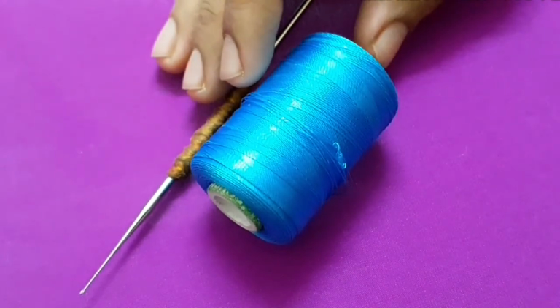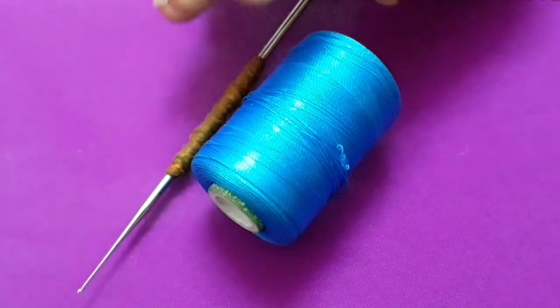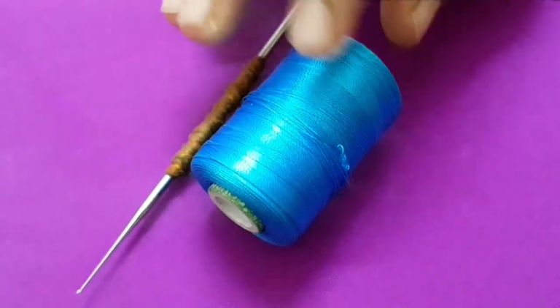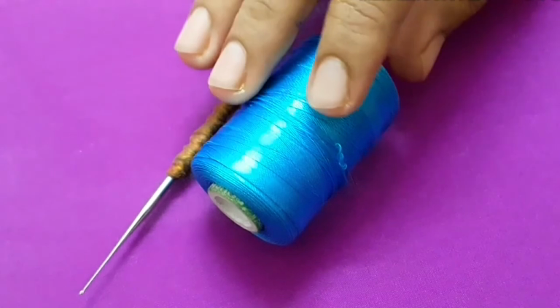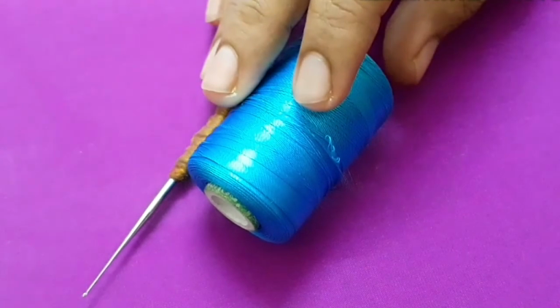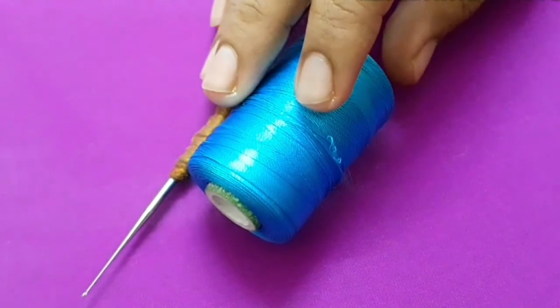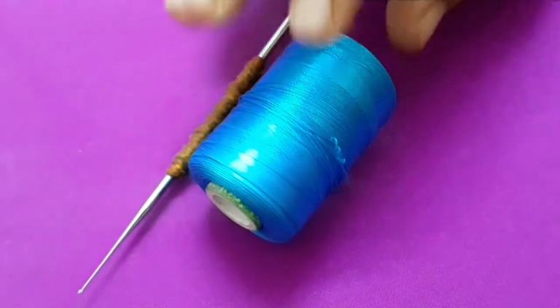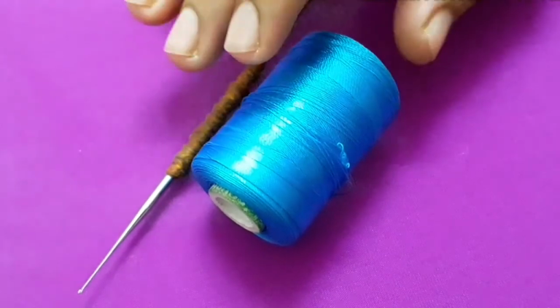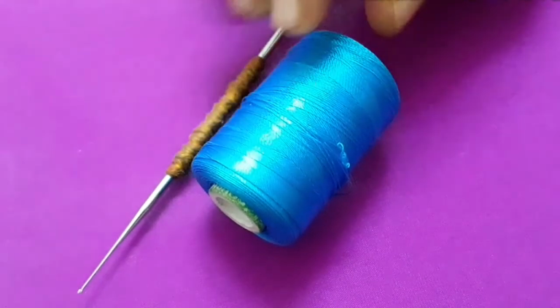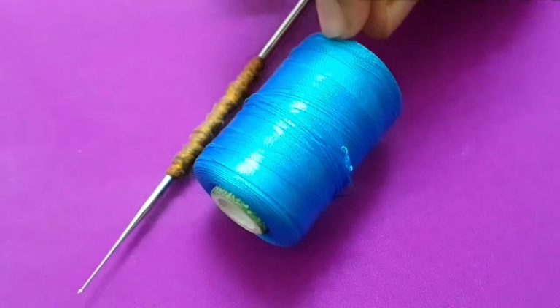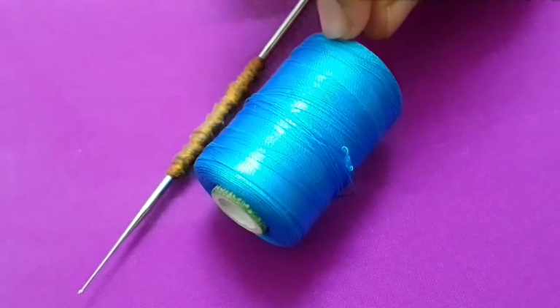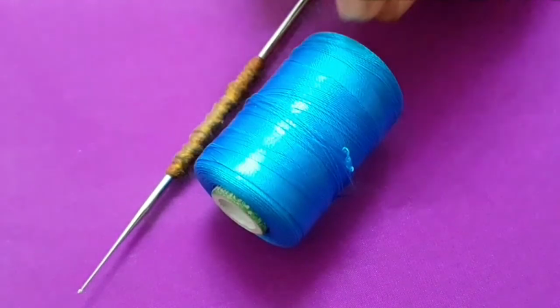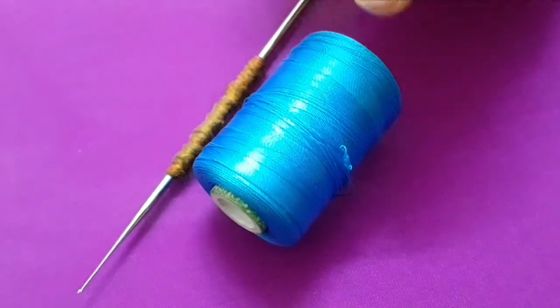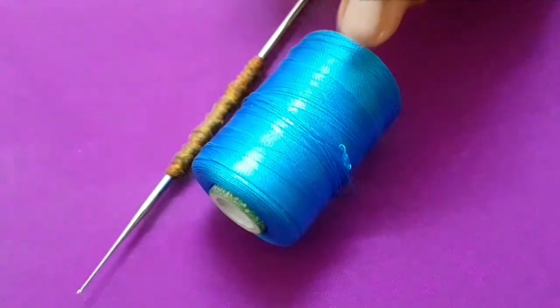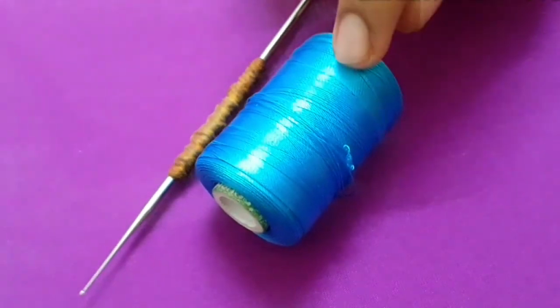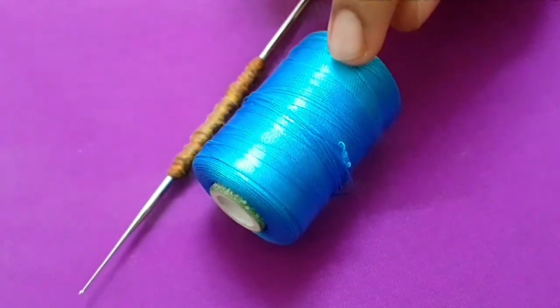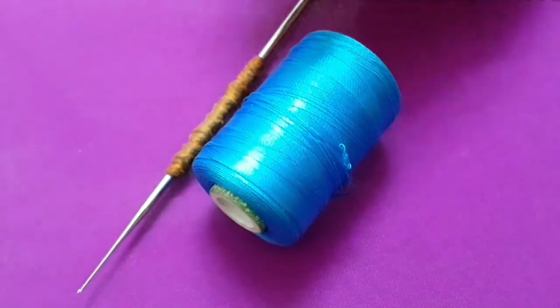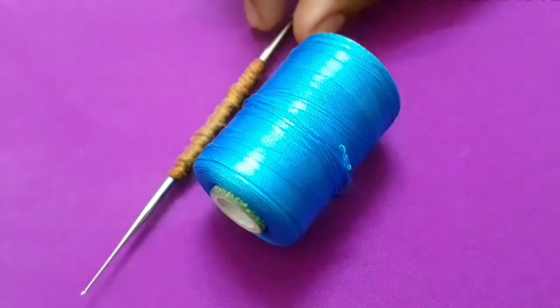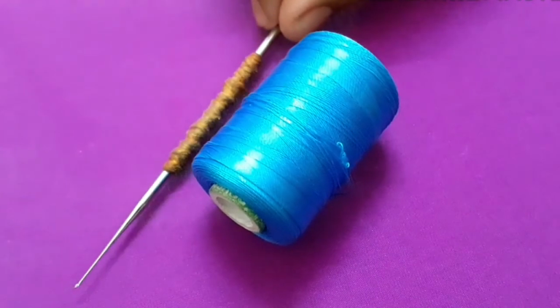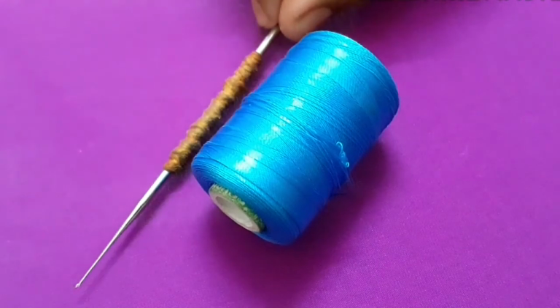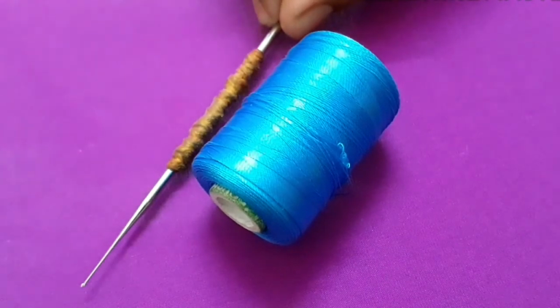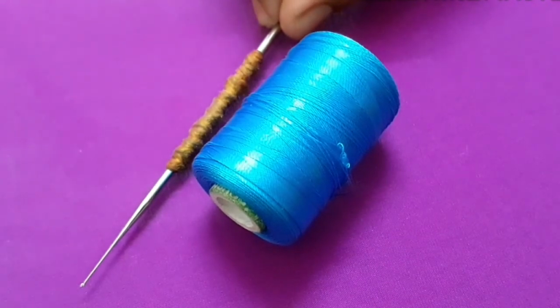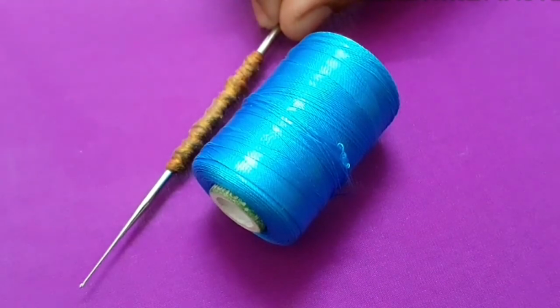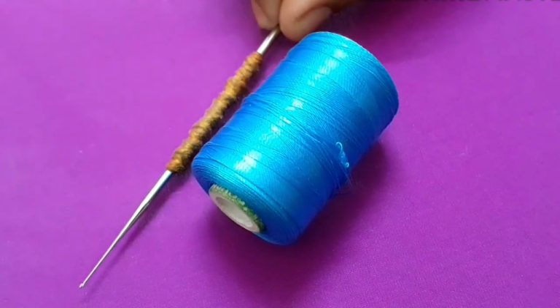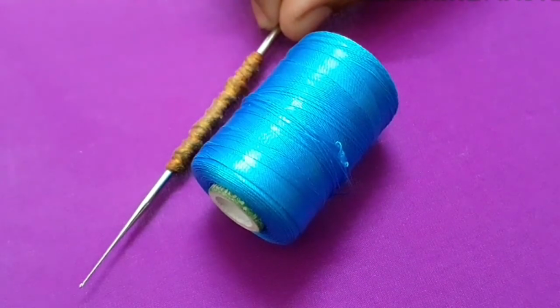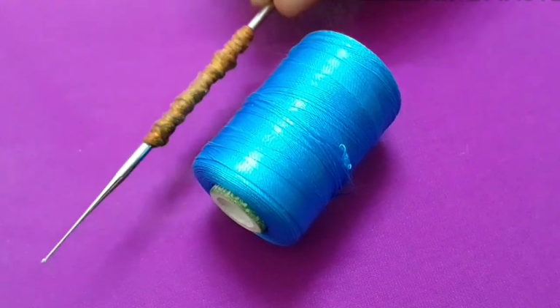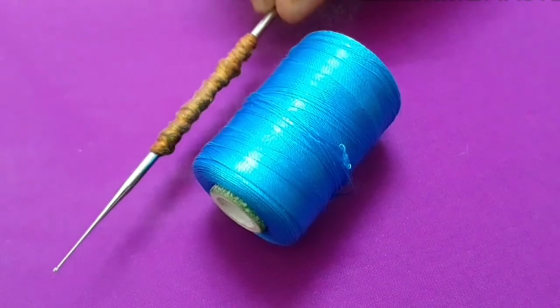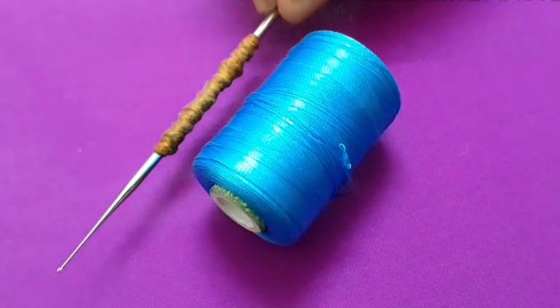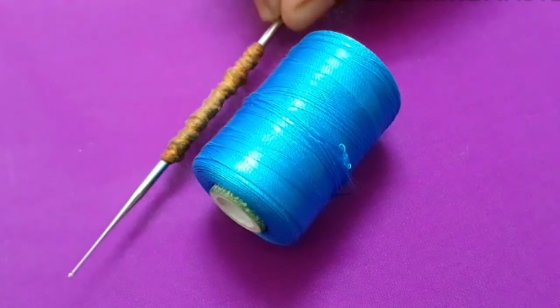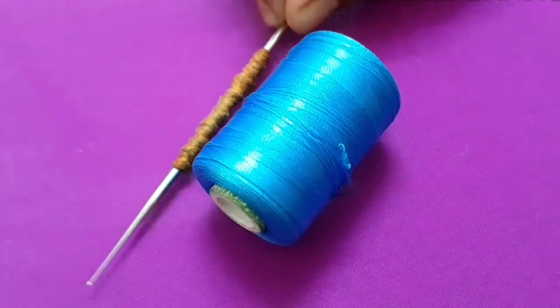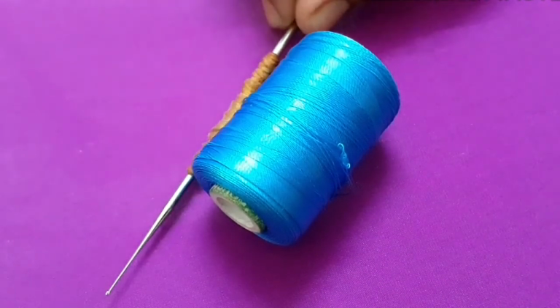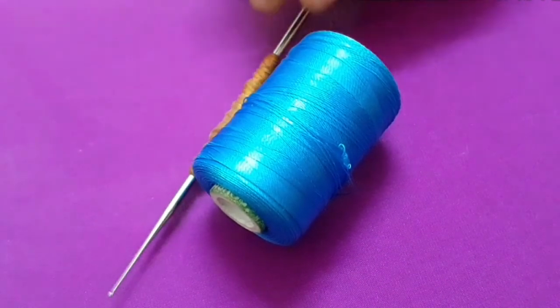First, we will see the flat load. We will try this flat load. The needle used in threadwork is Thulli brand number 13. Now we will see this stitch.